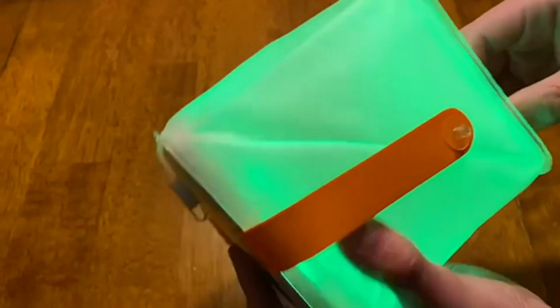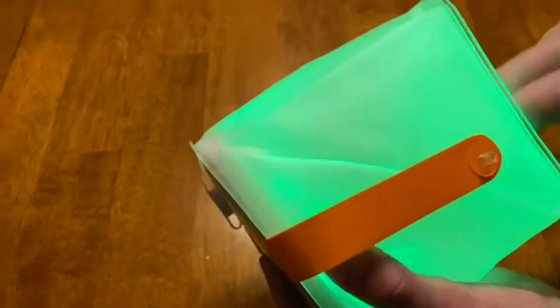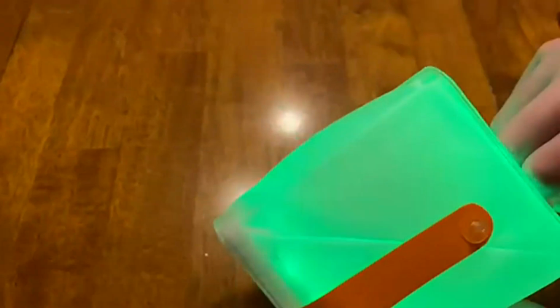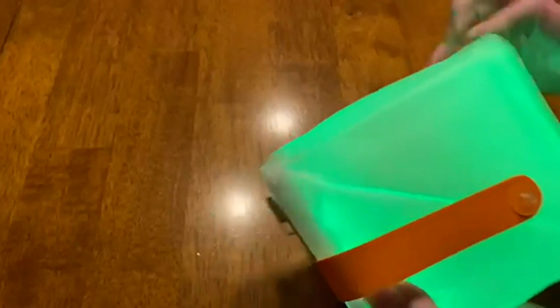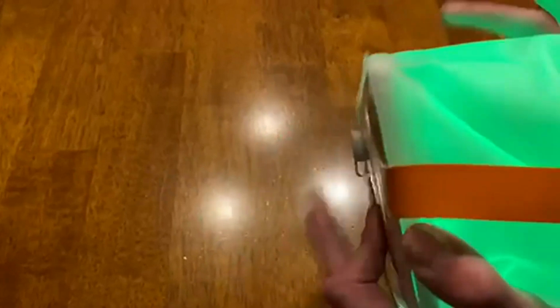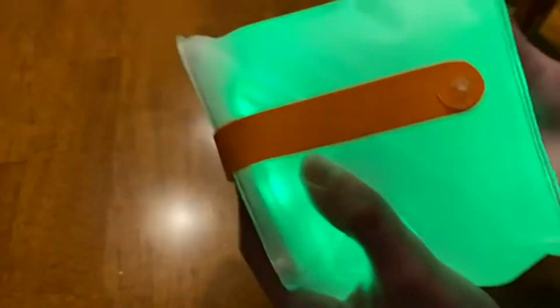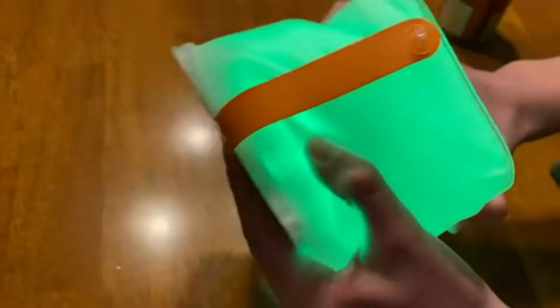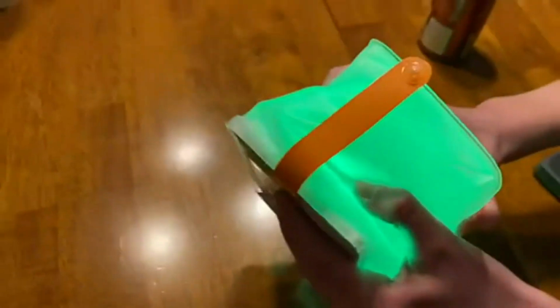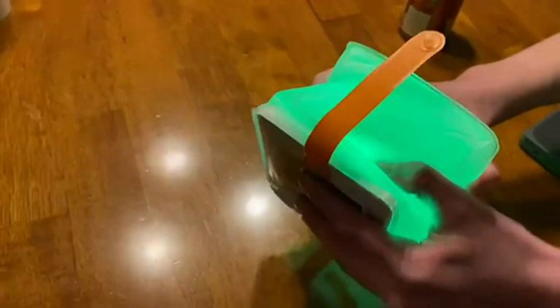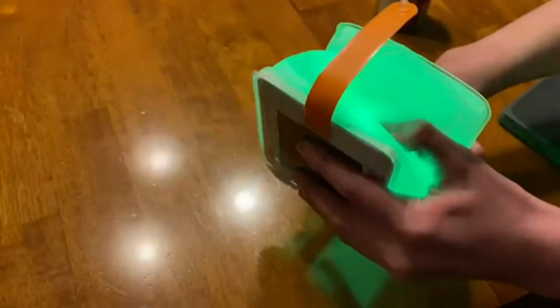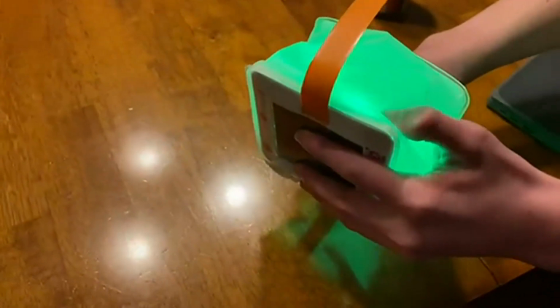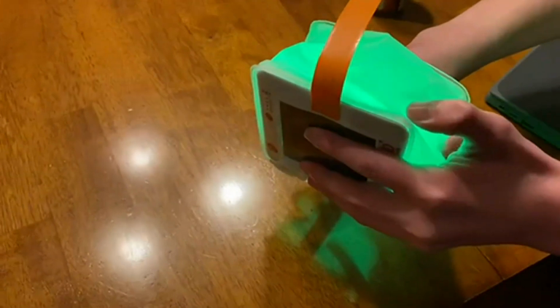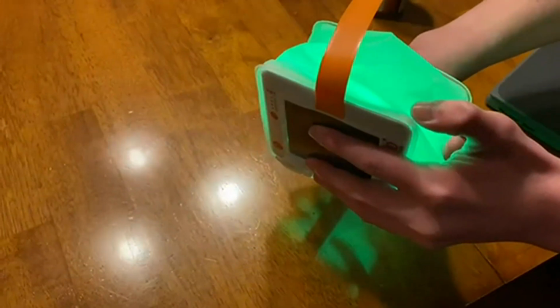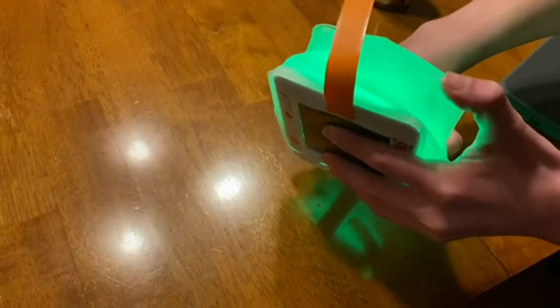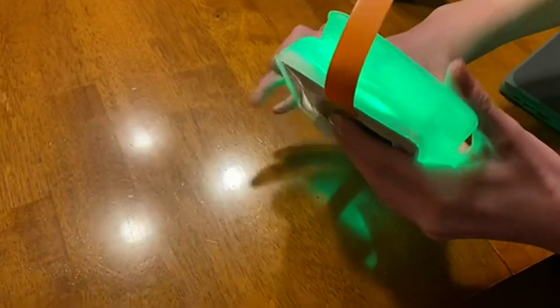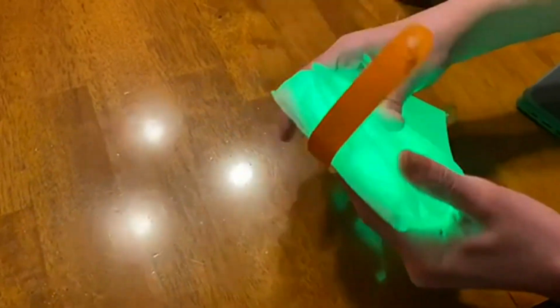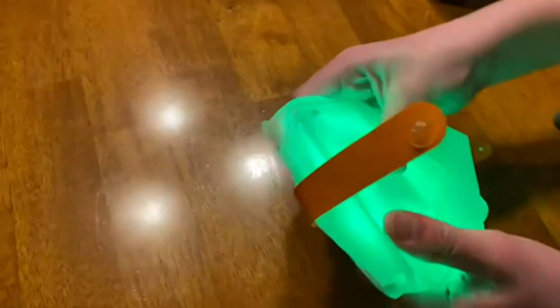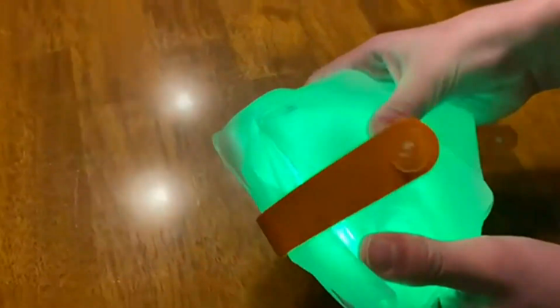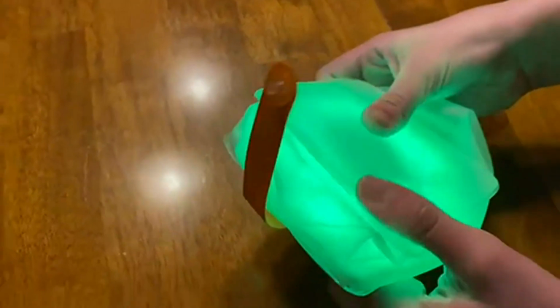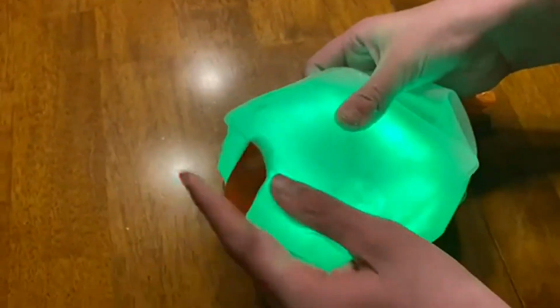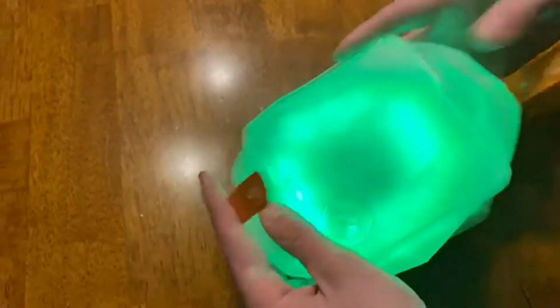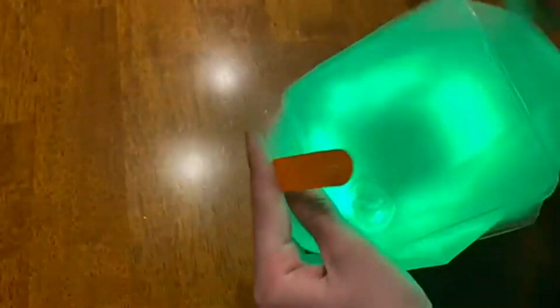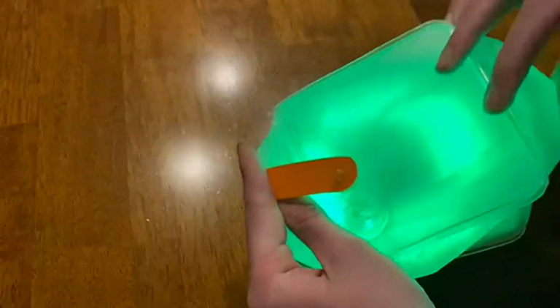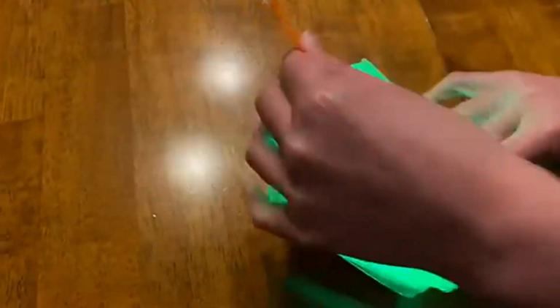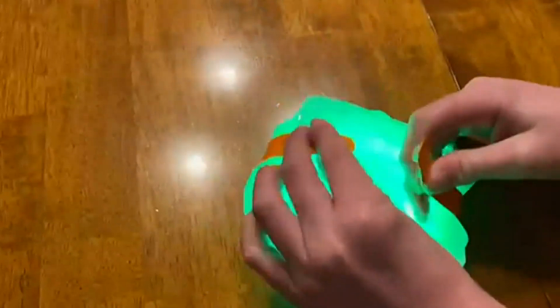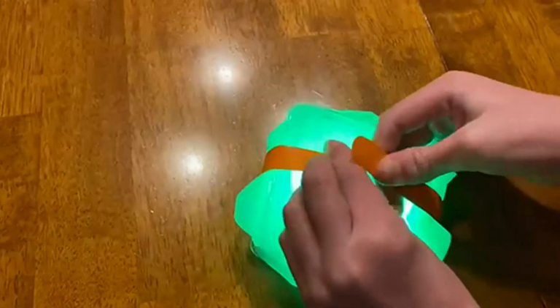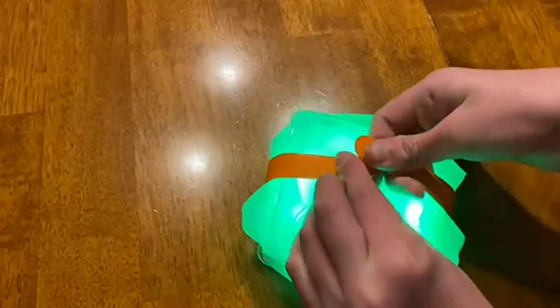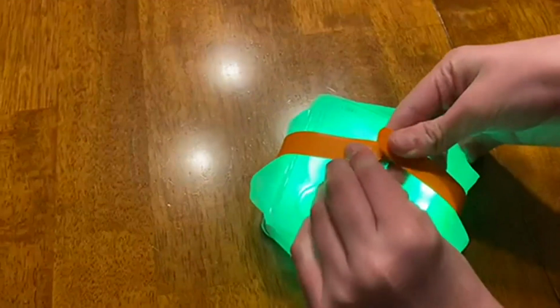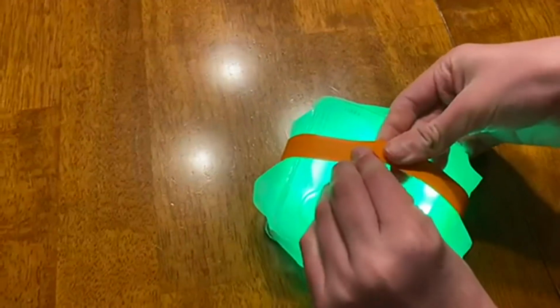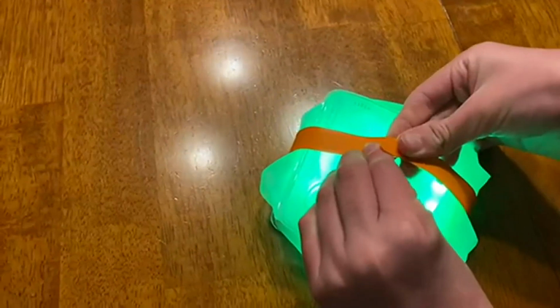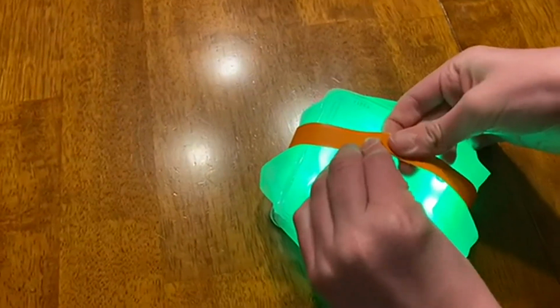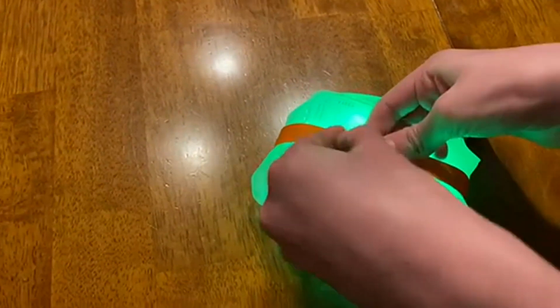It can fold up very easily — my son is letting the air out of it here. You can see that it becomes way more portable that way, and you can strap it down to make it hold even tighter.